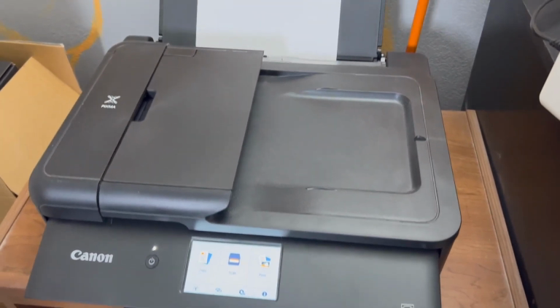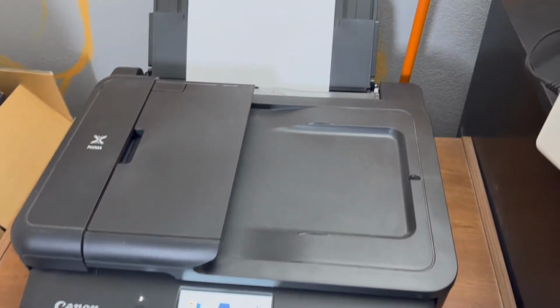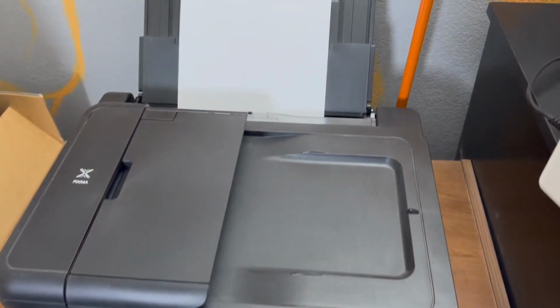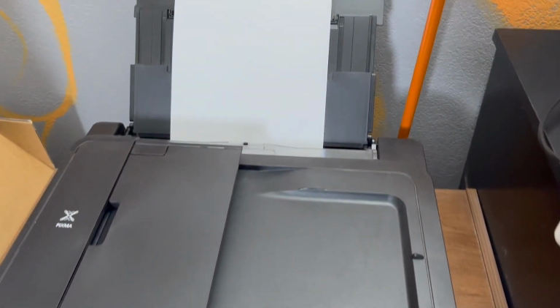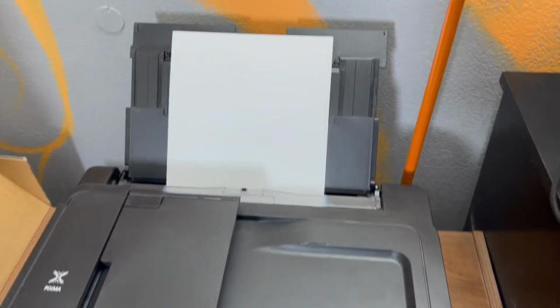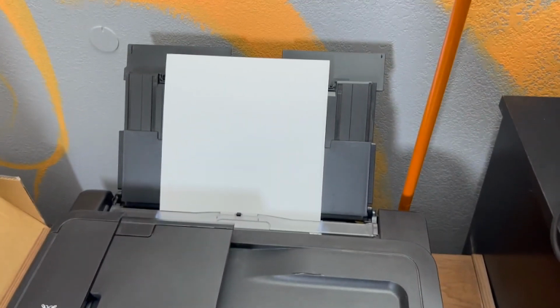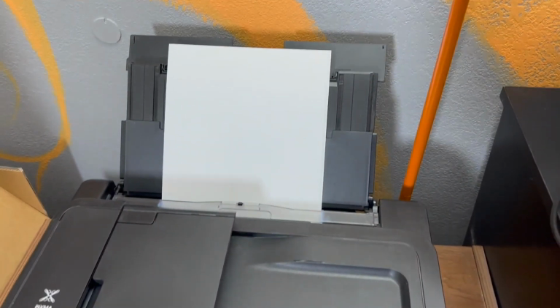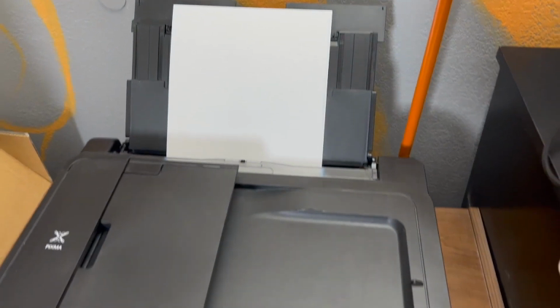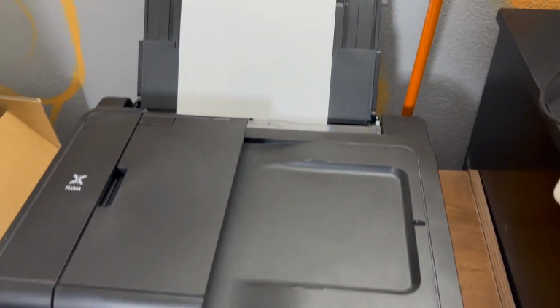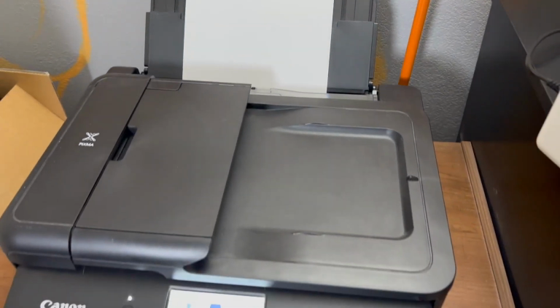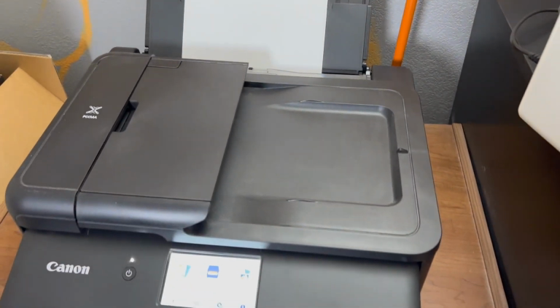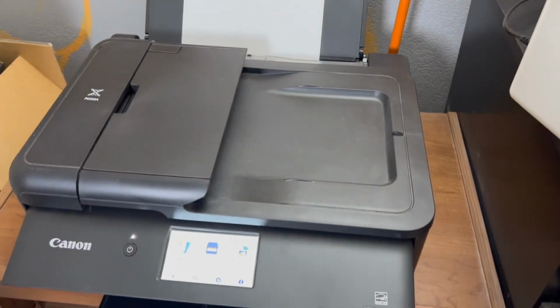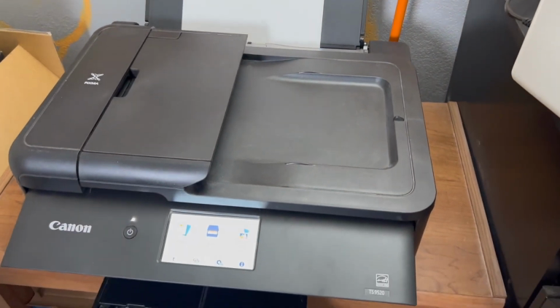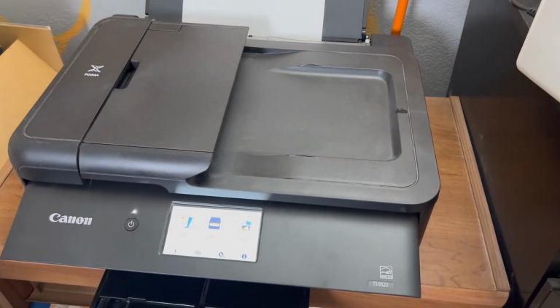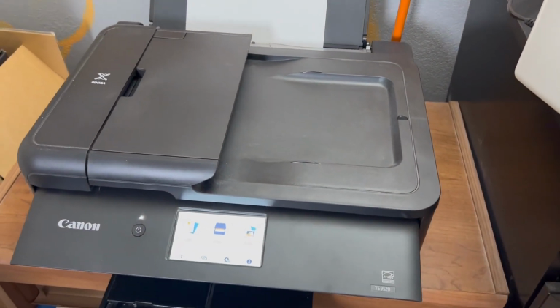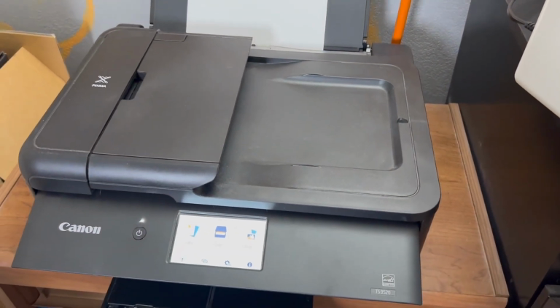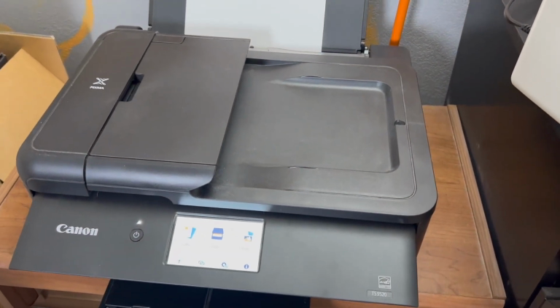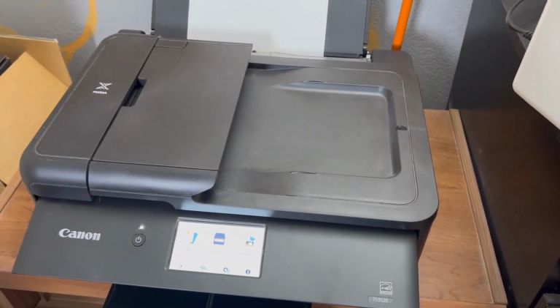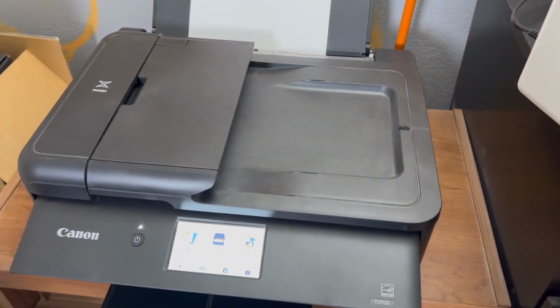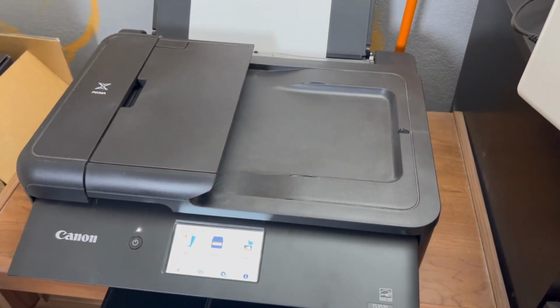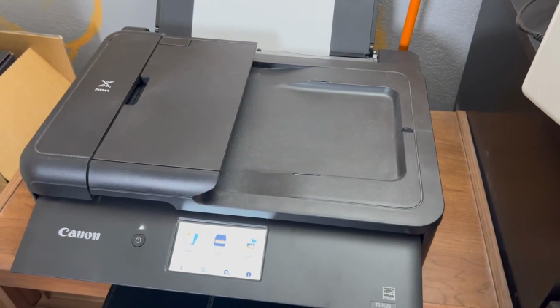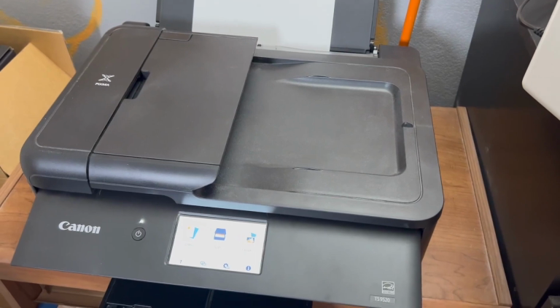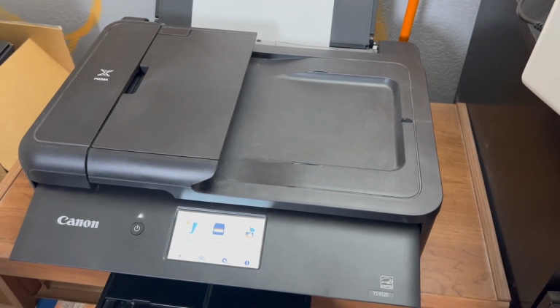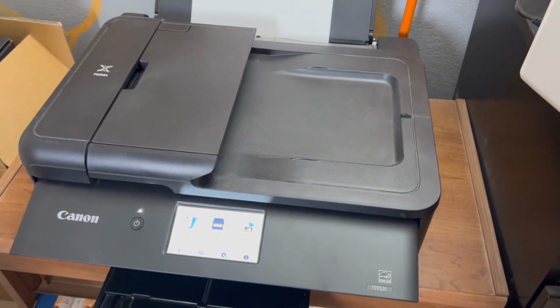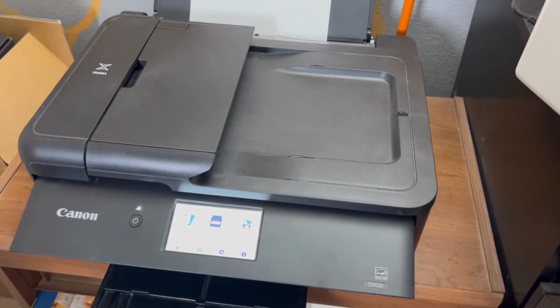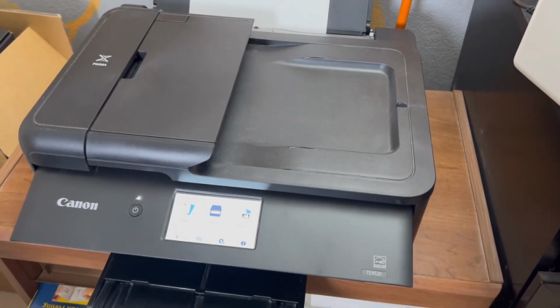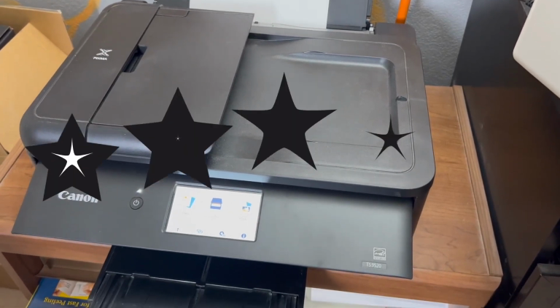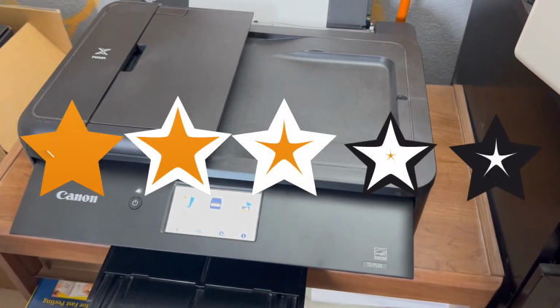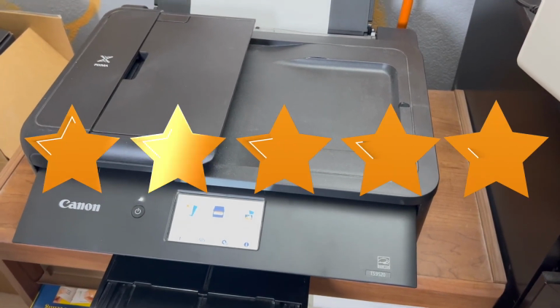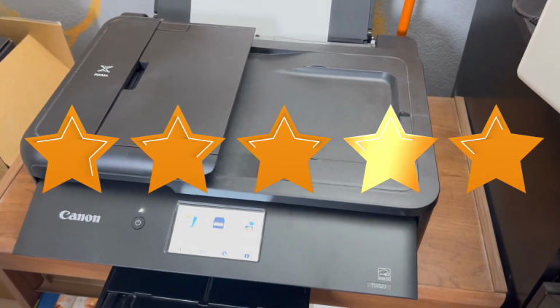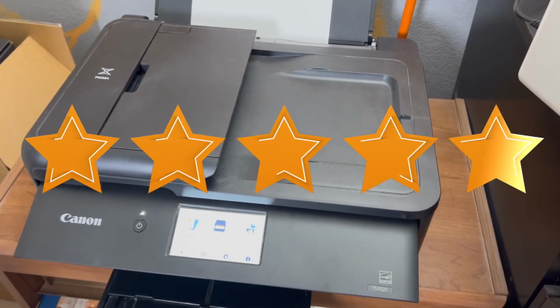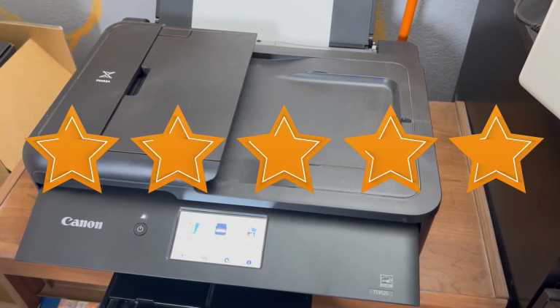It's a printer that I've recommended to other friends and I can recommend to anybody who's really looking for just a good quality, always-going-to-work printer for the office. Something that works great in my capacity and something I give five stars to.